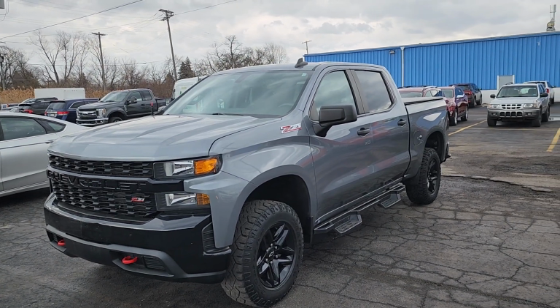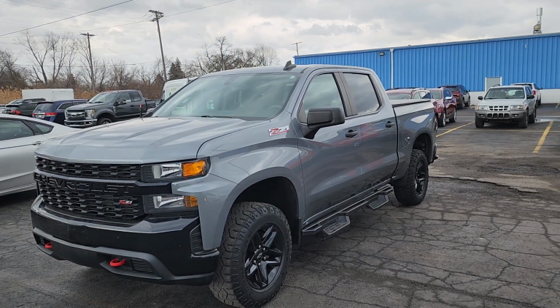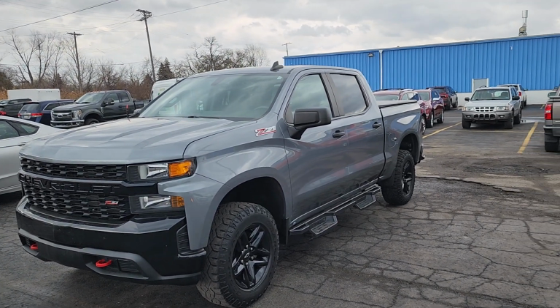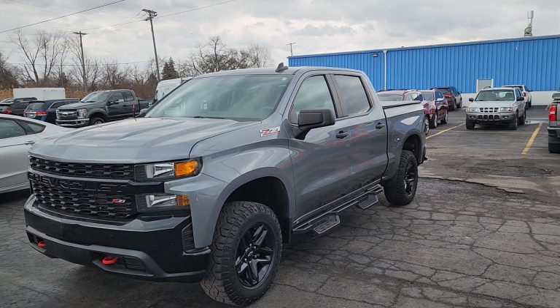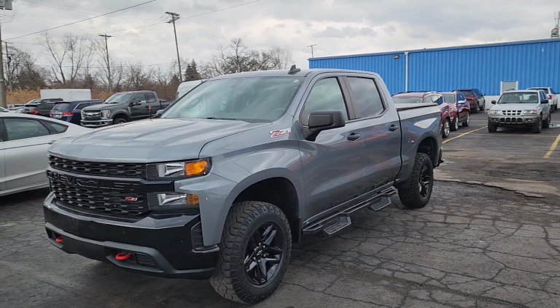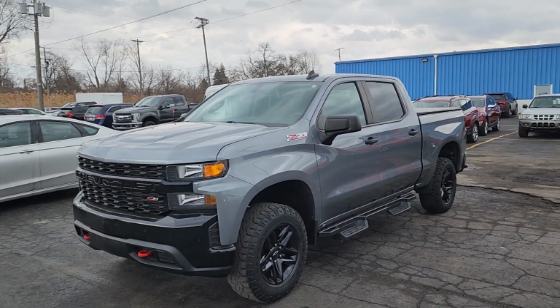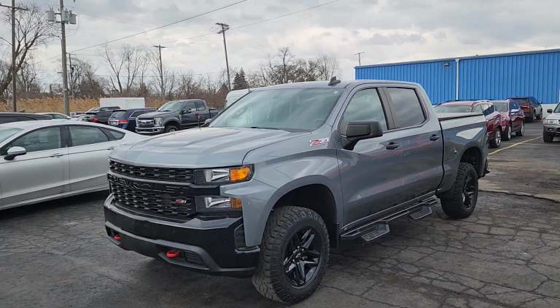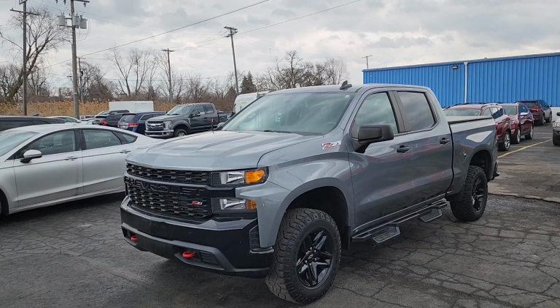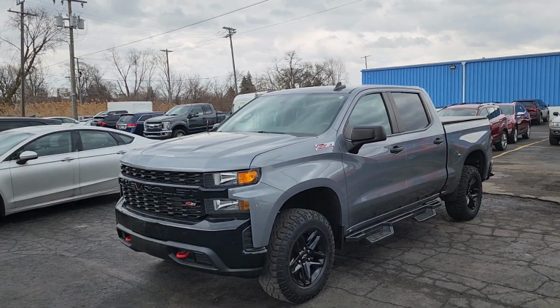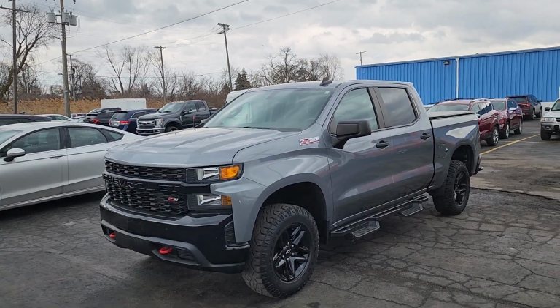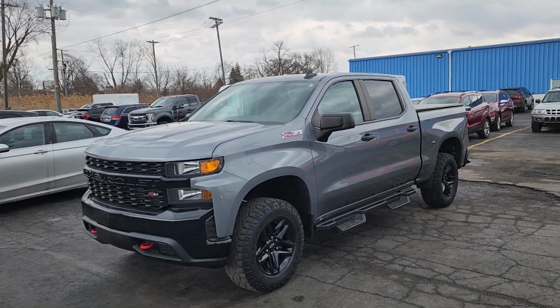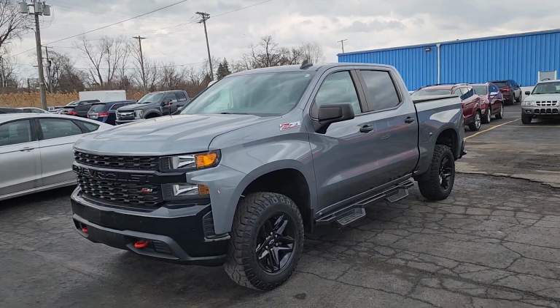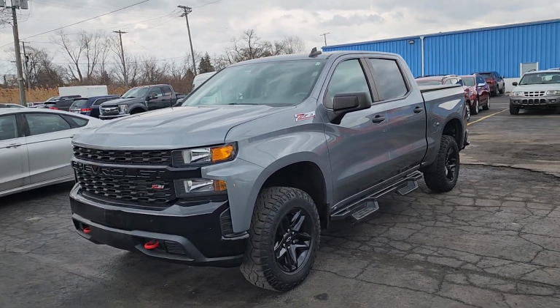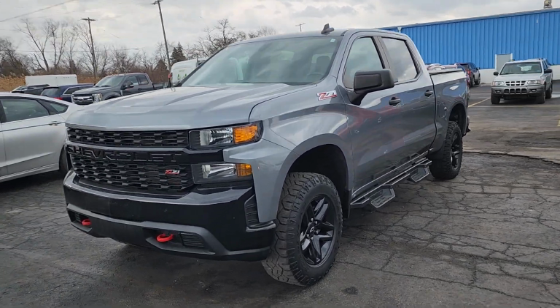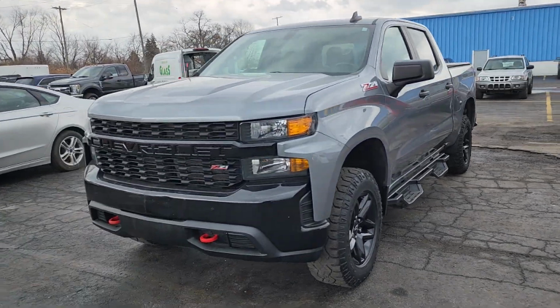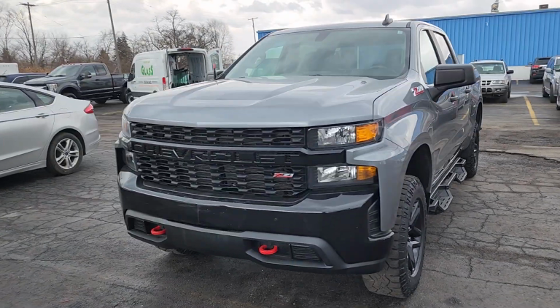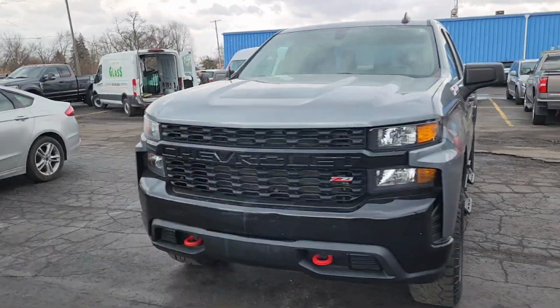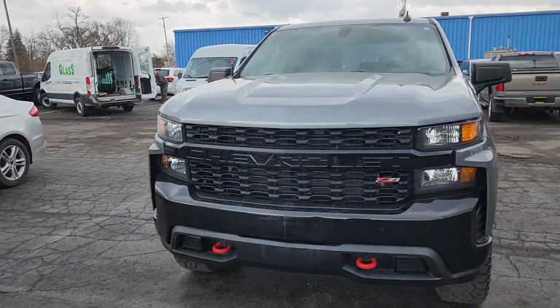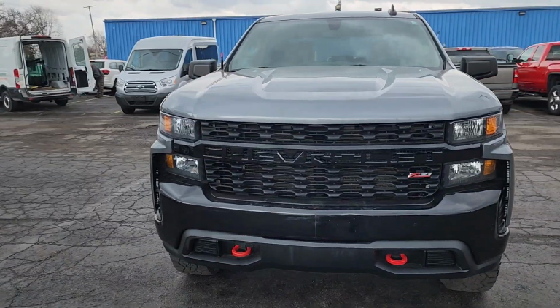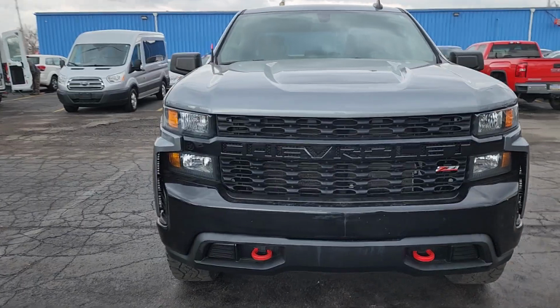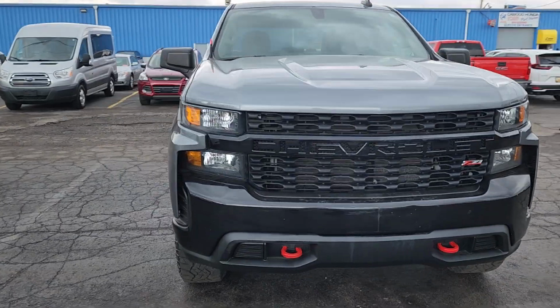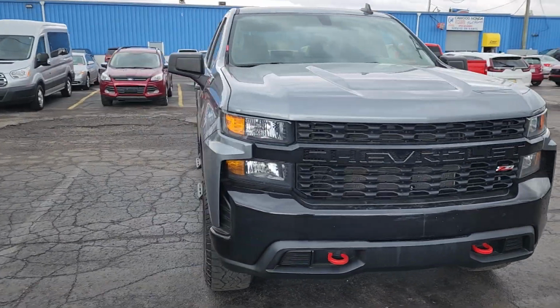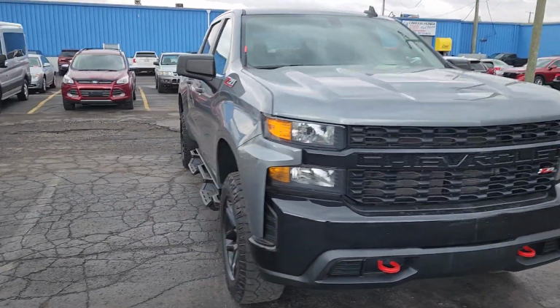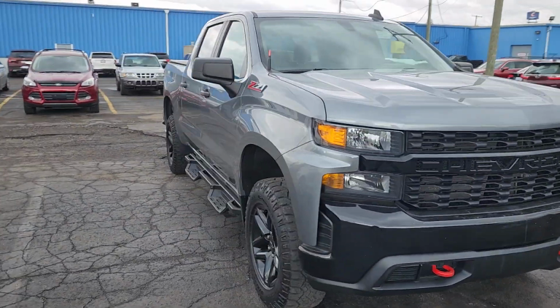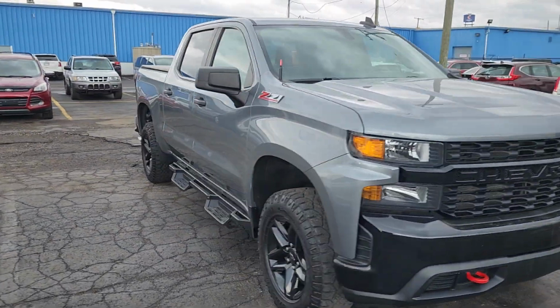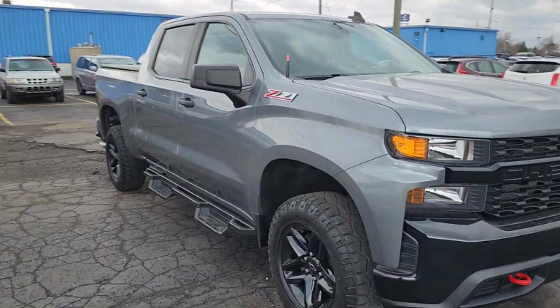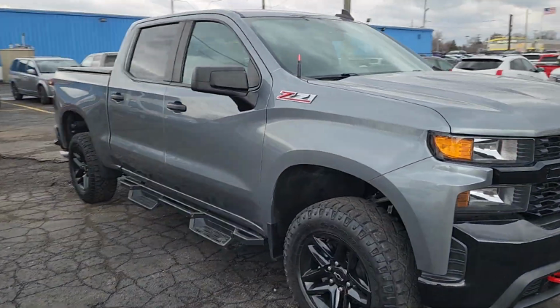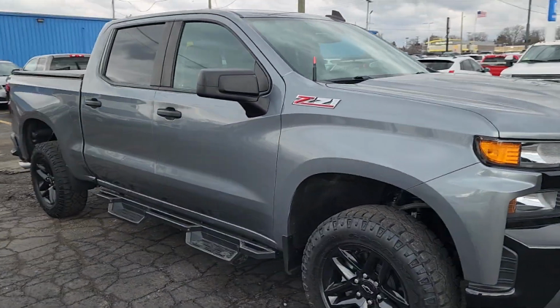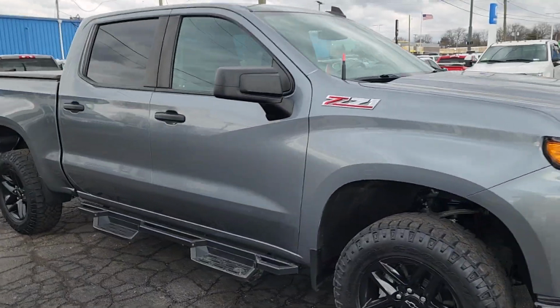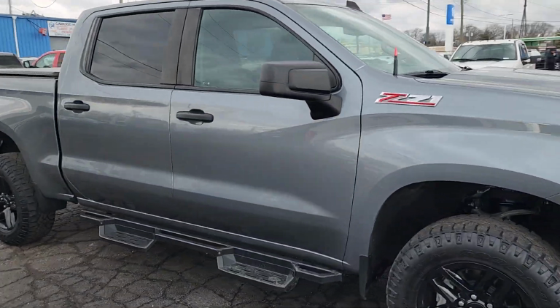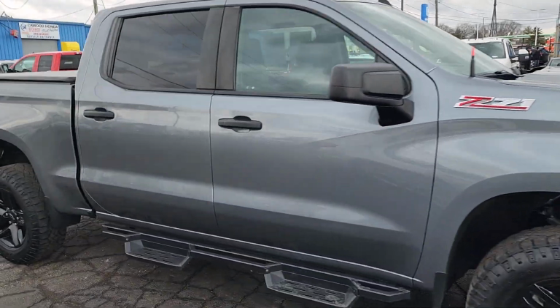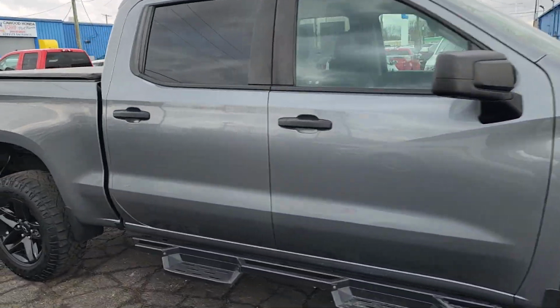Good afternoon everybody, this is Kyle at Caywood Honda here in Port Huron, Michigan. Today I want to show you this 2019 Chevy Silverado, fresh on the lot. Z71 package, Custom Trail Boss, it has a 4.3 liter V6.